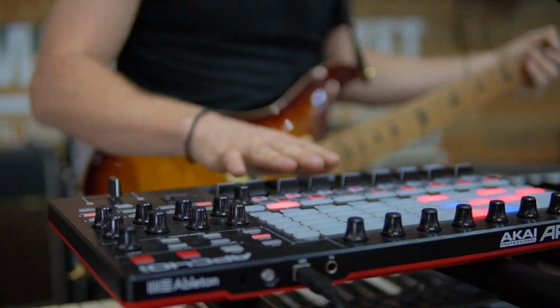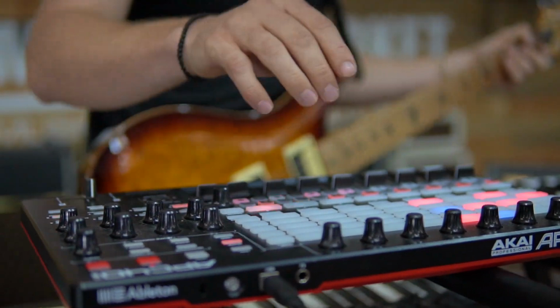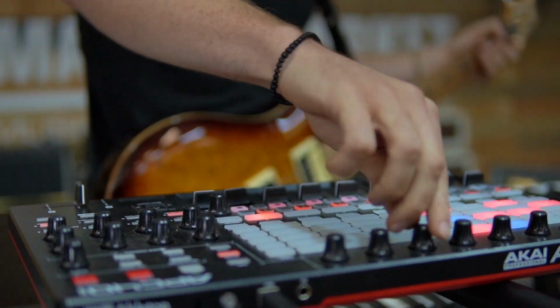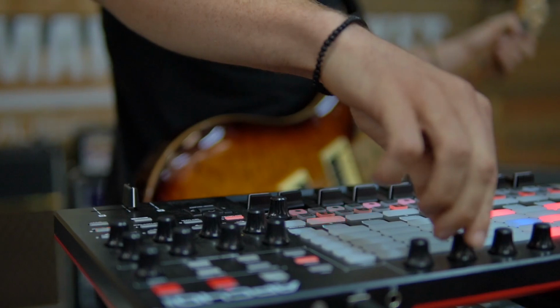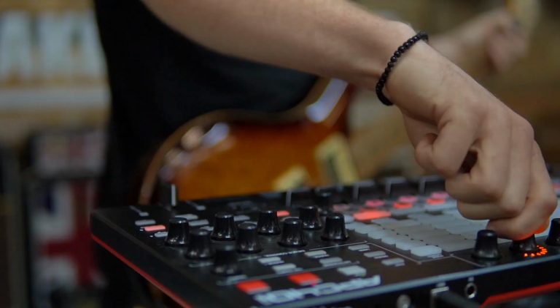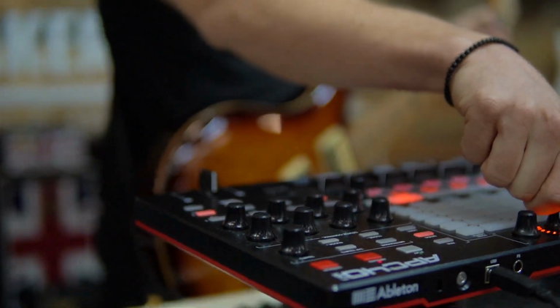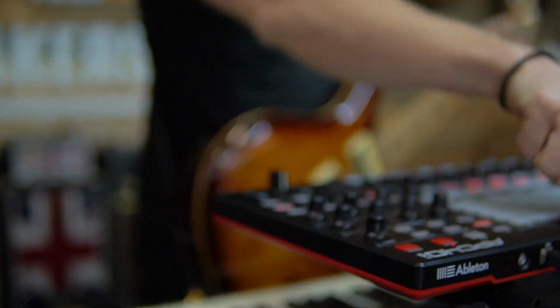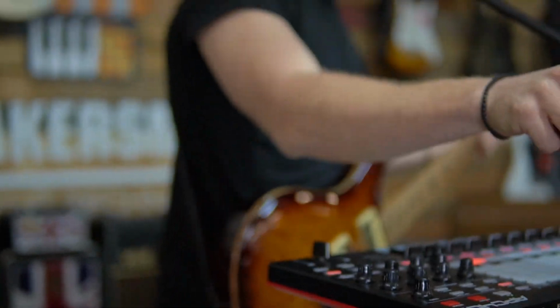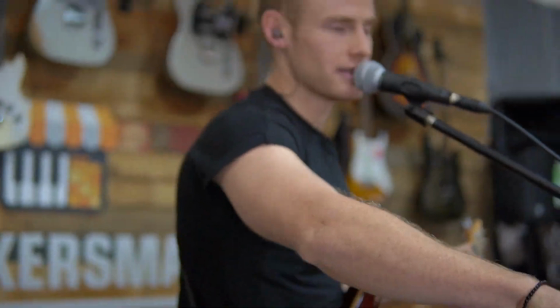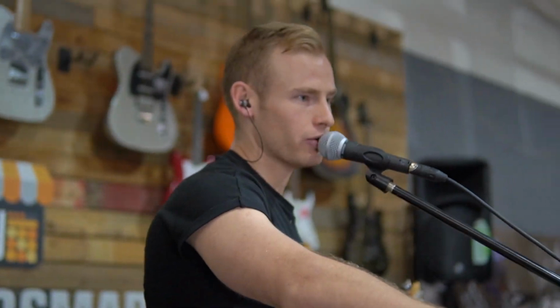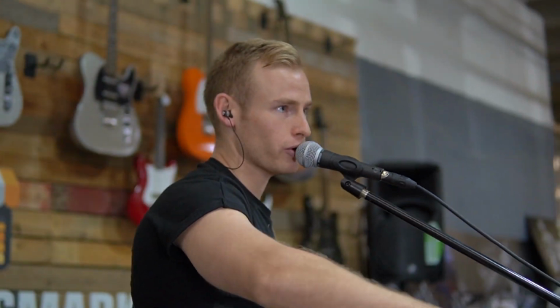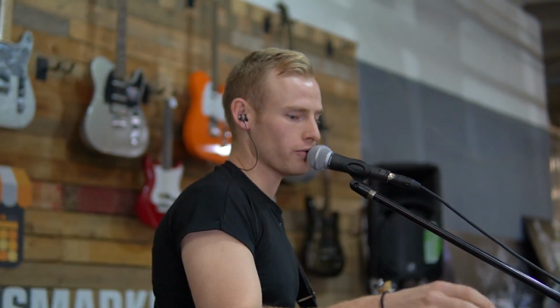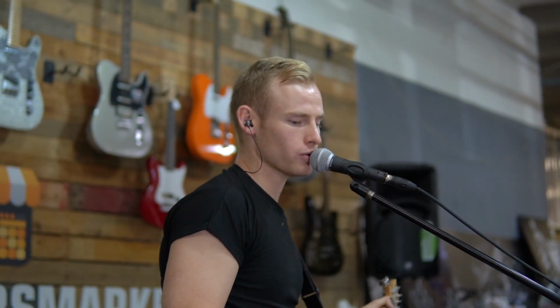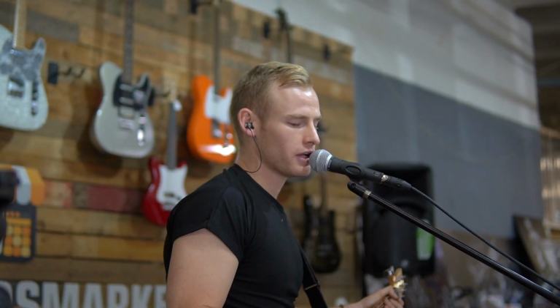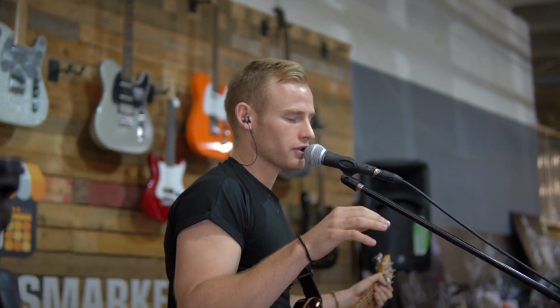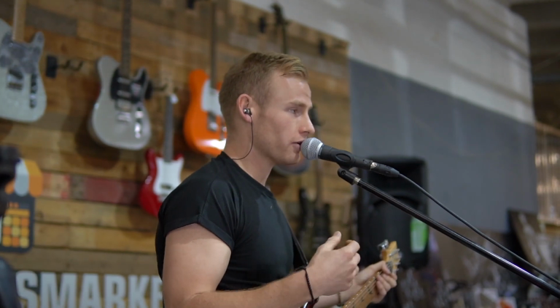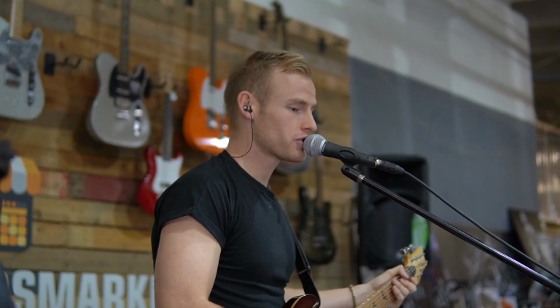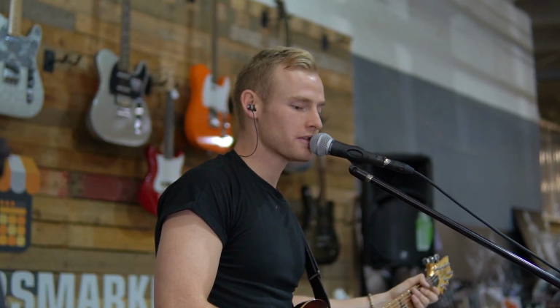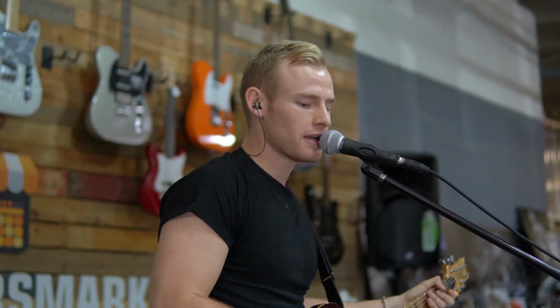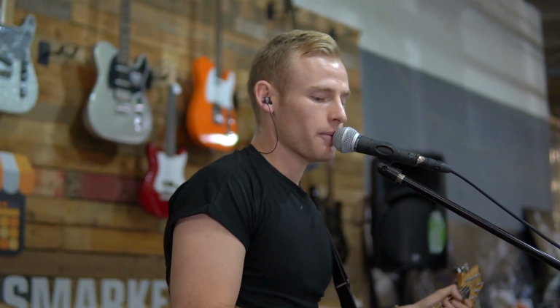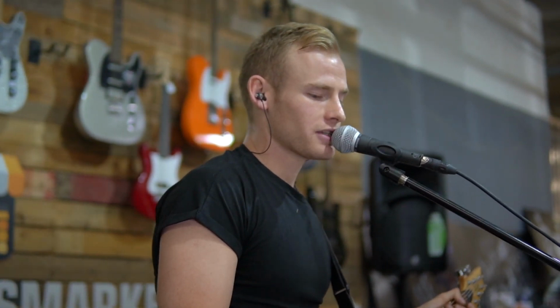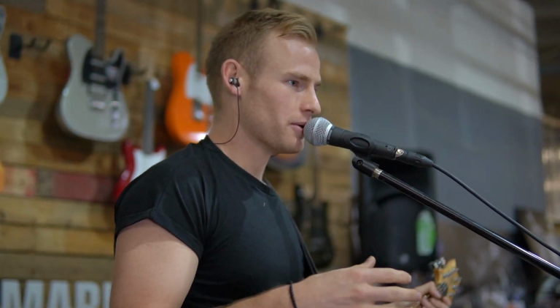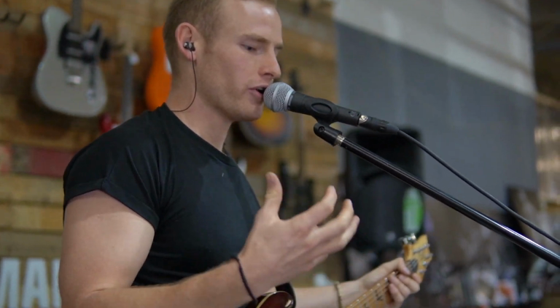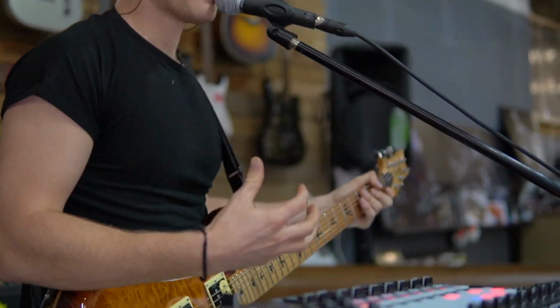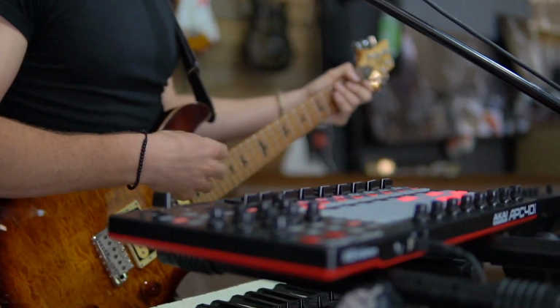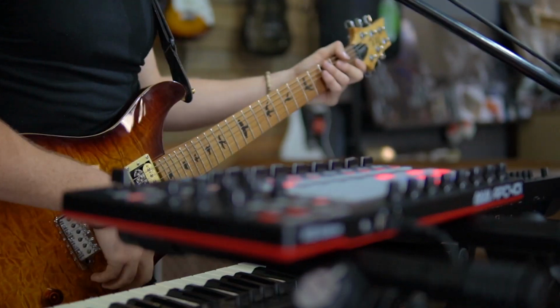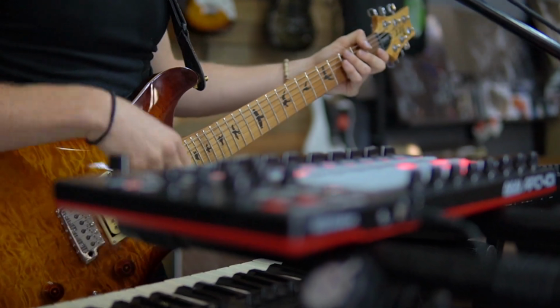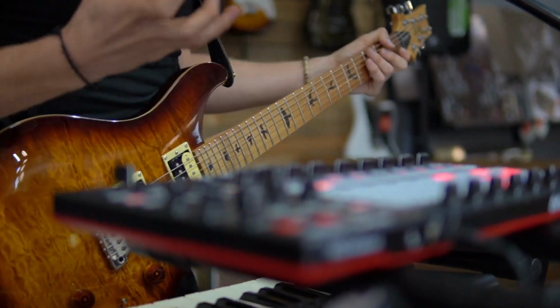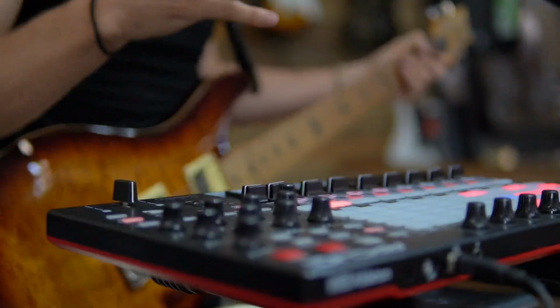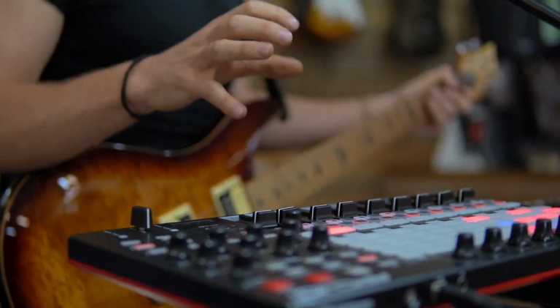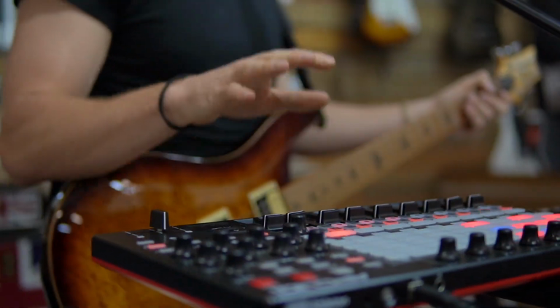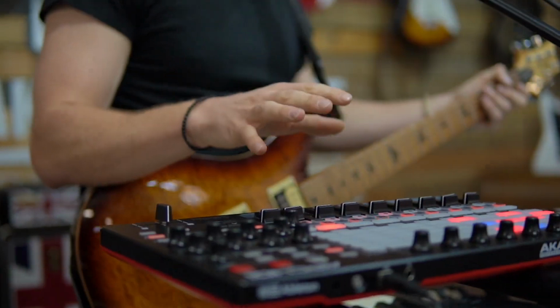I've also got all my effects running here, so I can add delay and reverb to vocals or any of my instruments. It just gives me a bit of creative freedom into basically creating something from scratch.